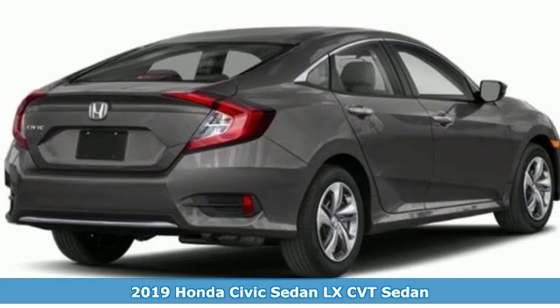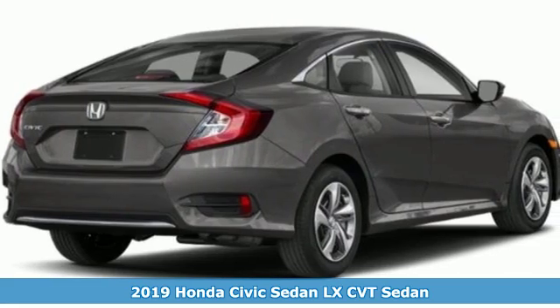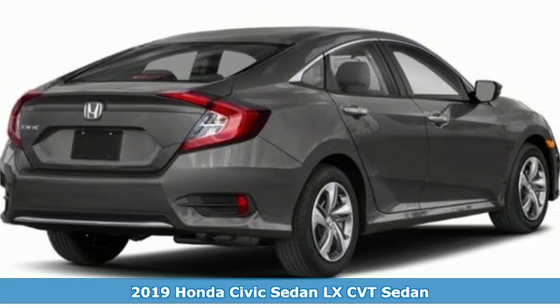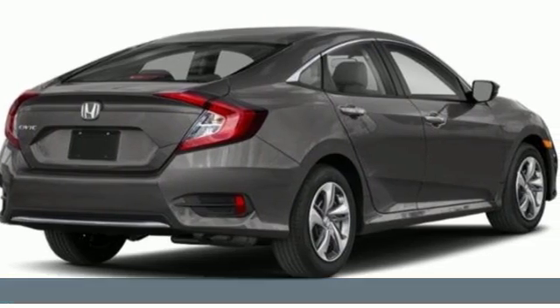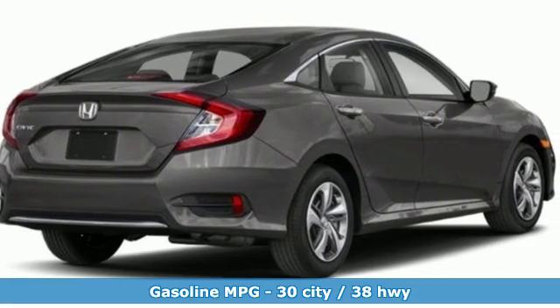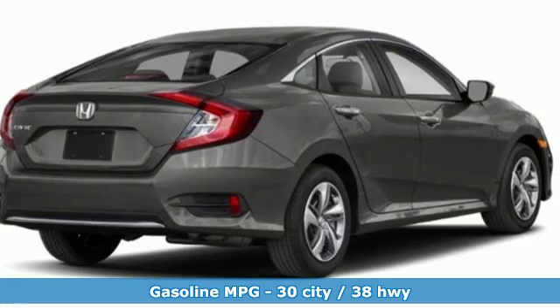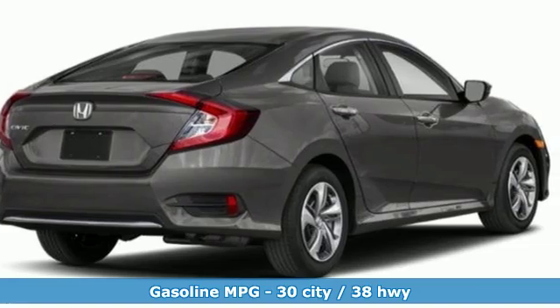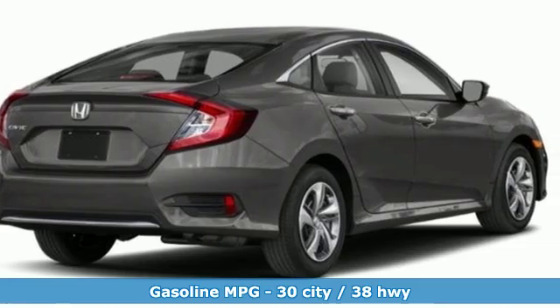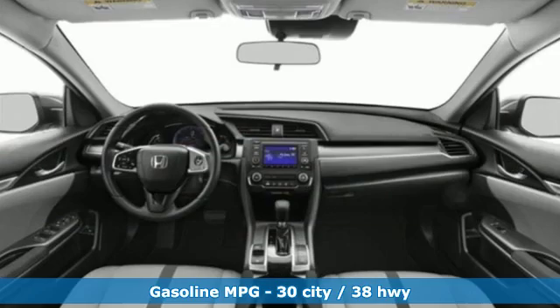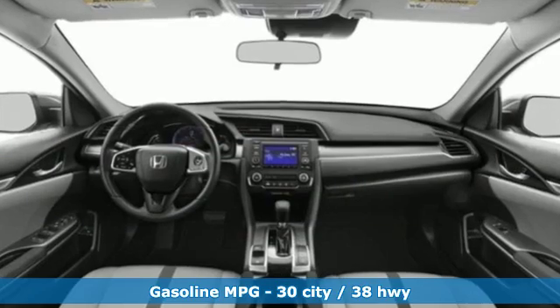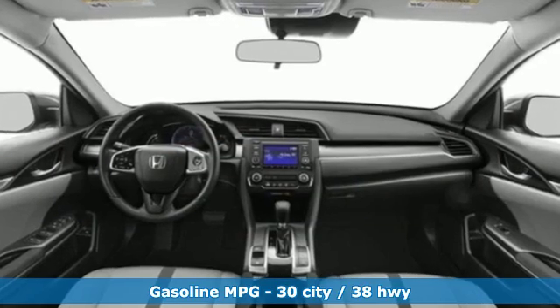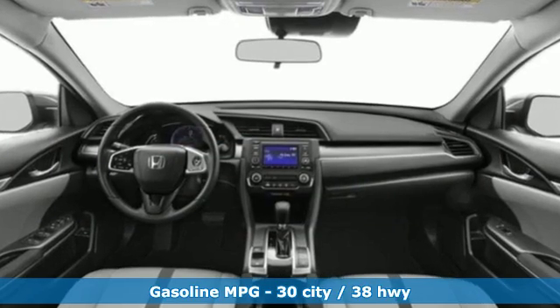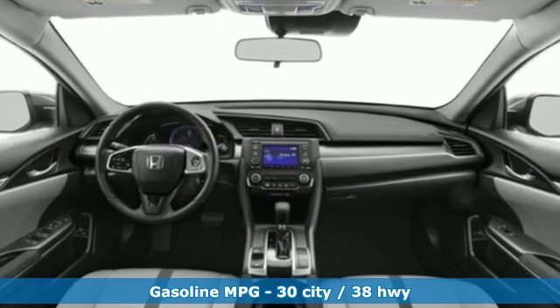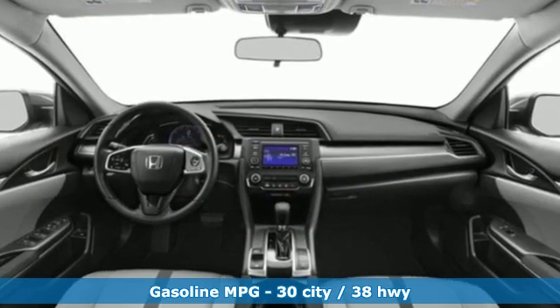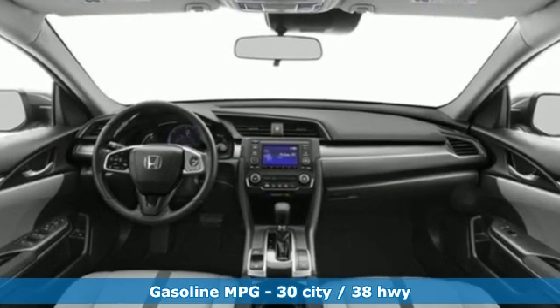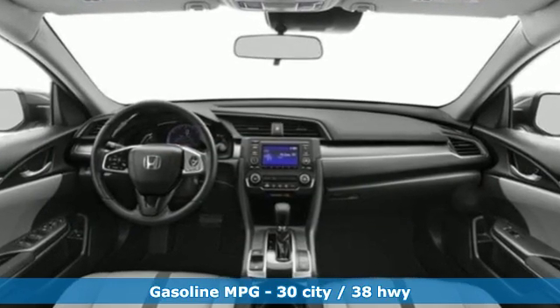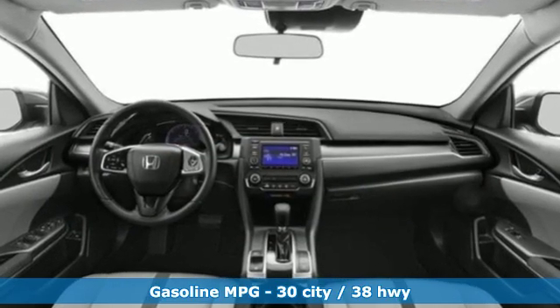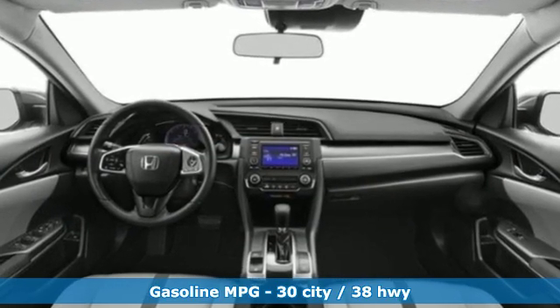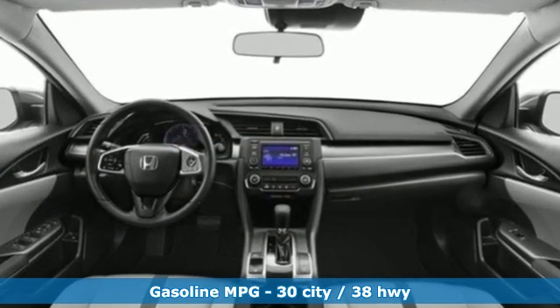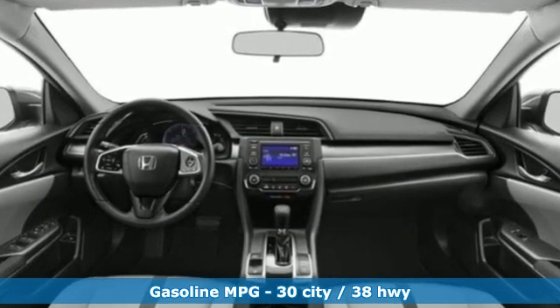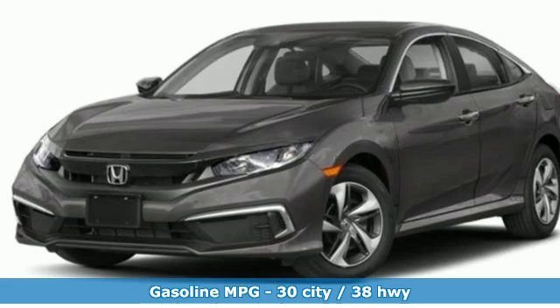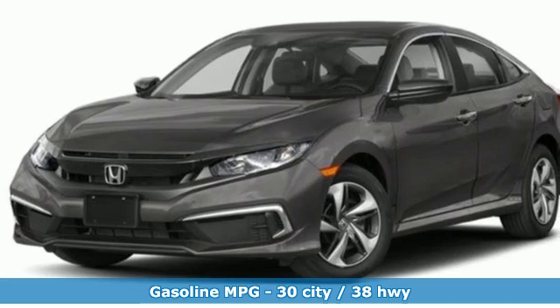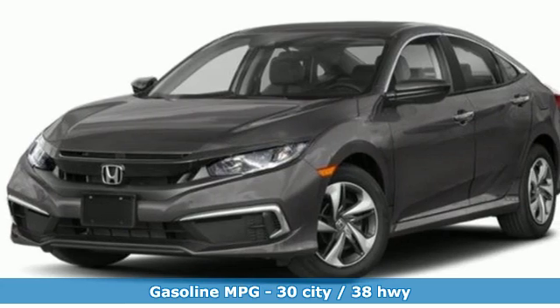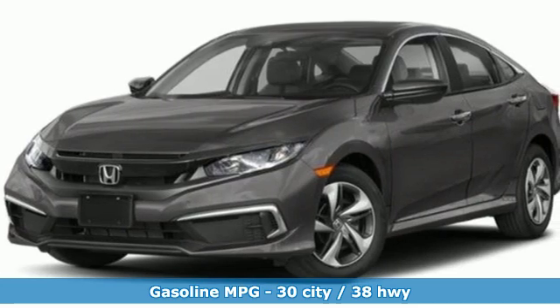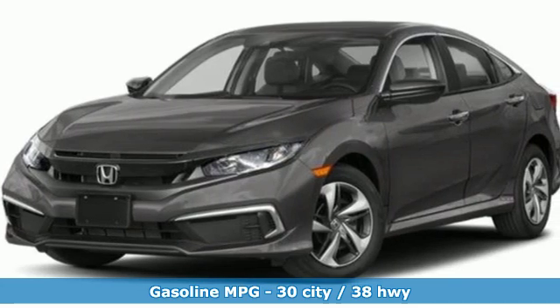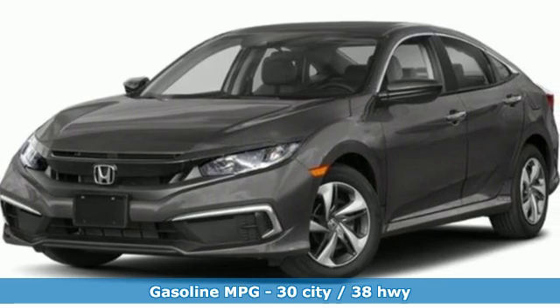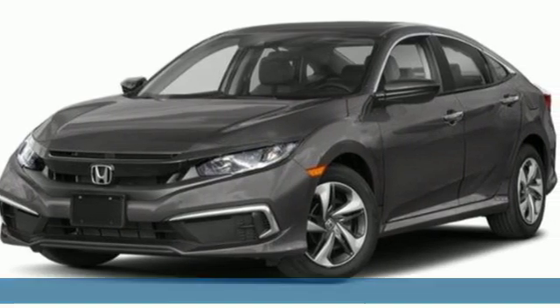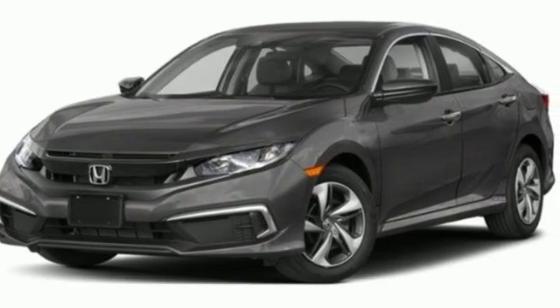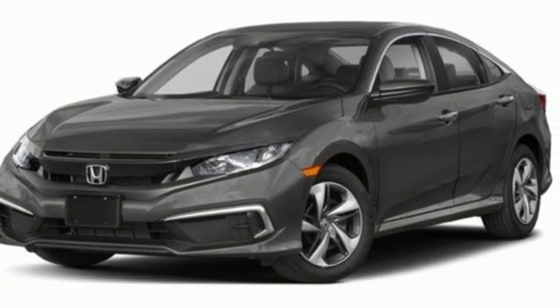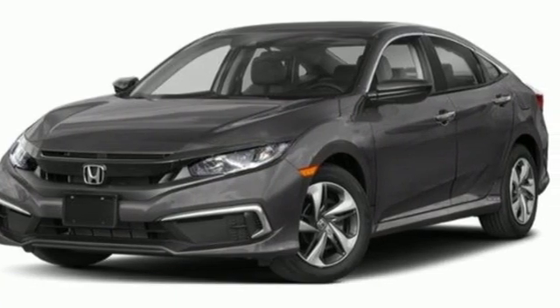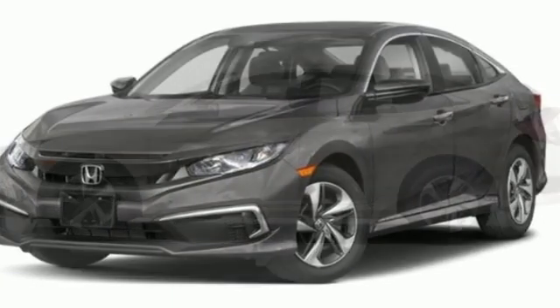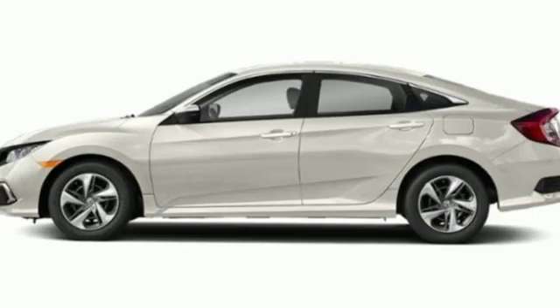and it comes with all the amenities you need – streaming audio, wireless phone connectivity, air conditioning, multifunction steering wheel, manual tilting steering column,